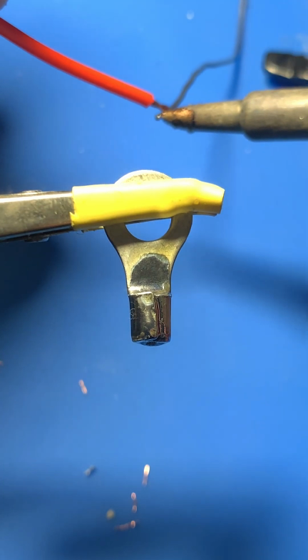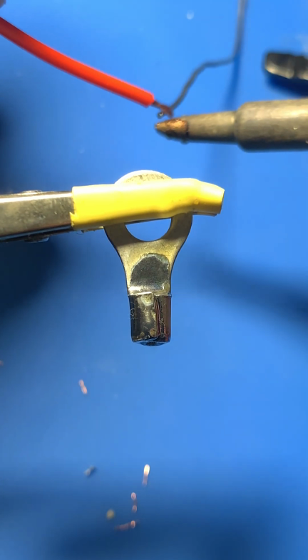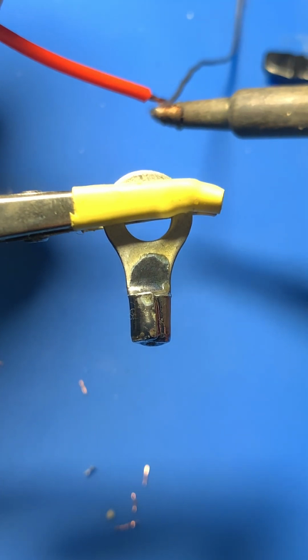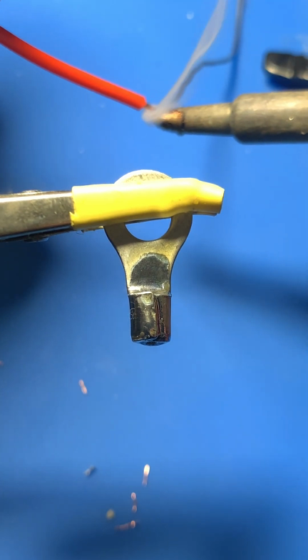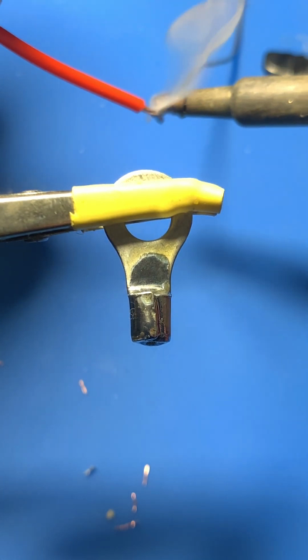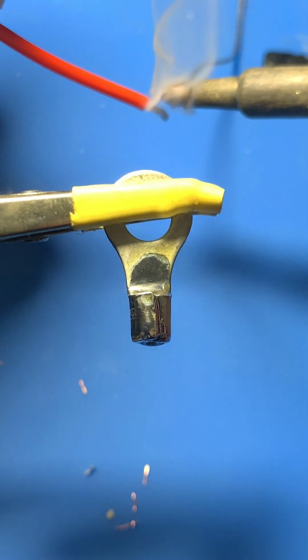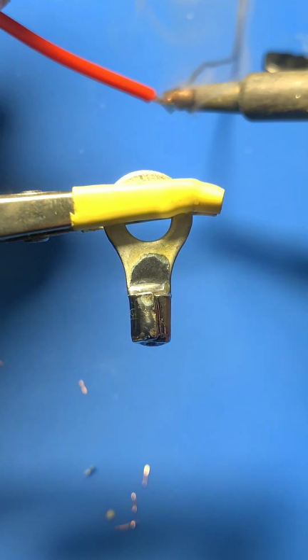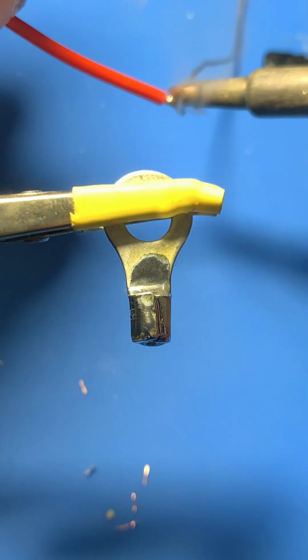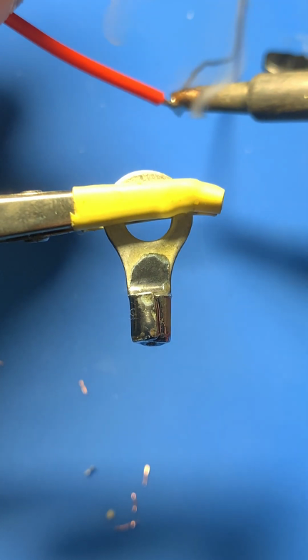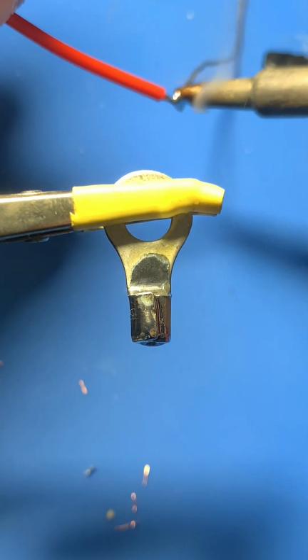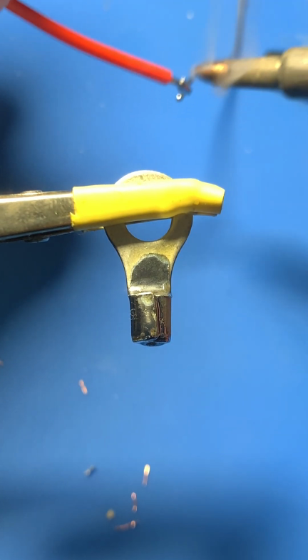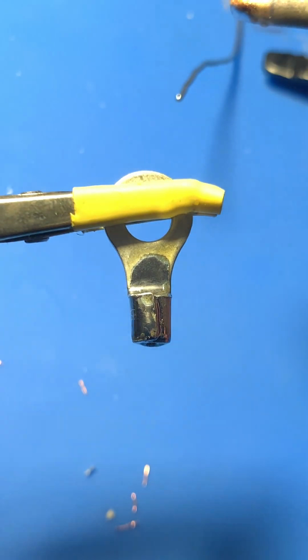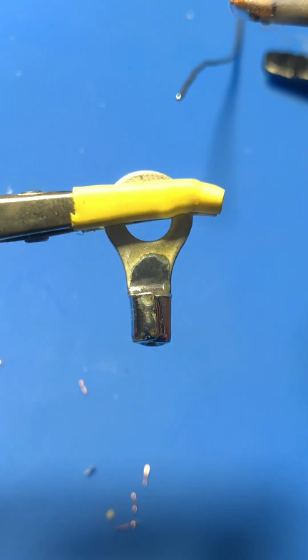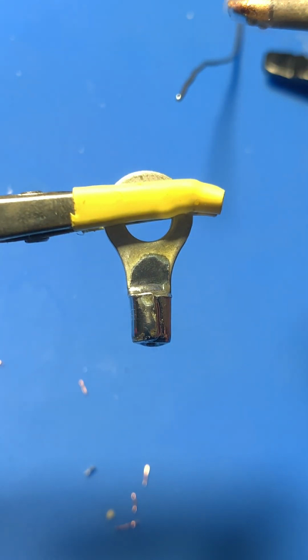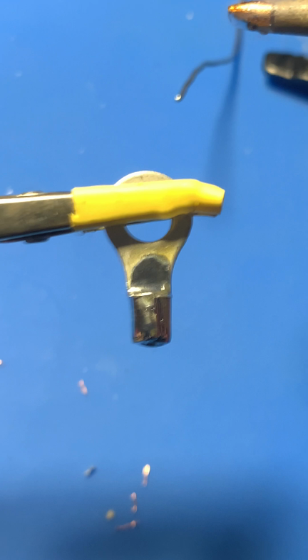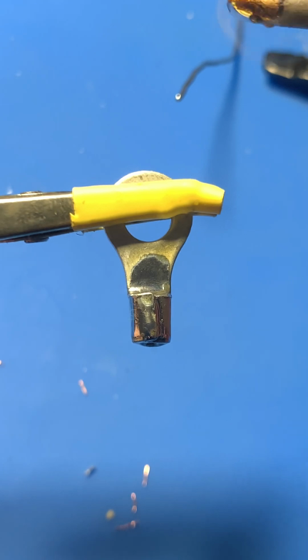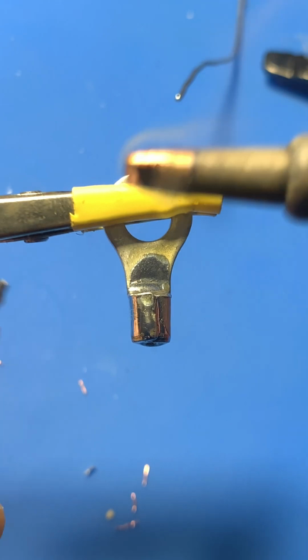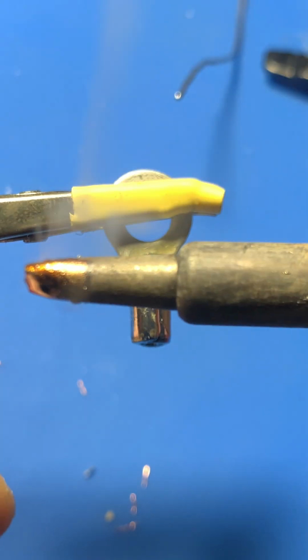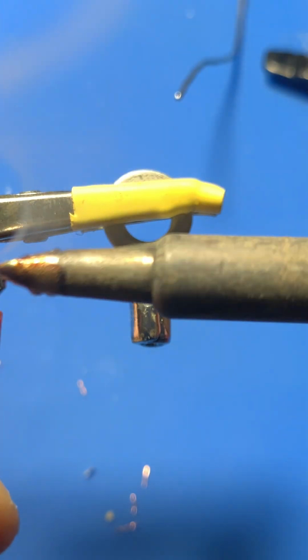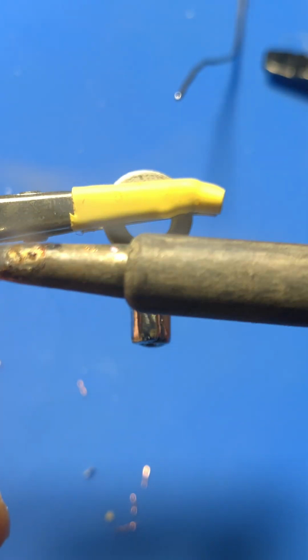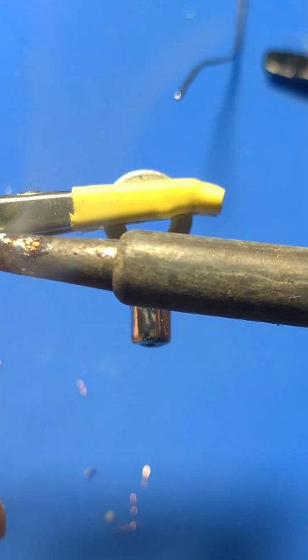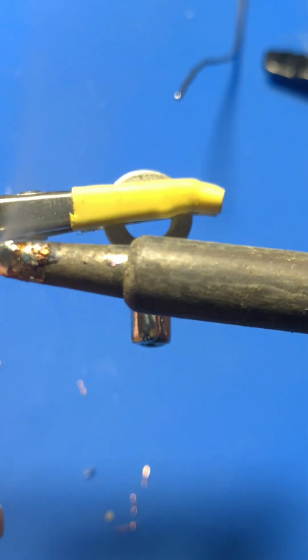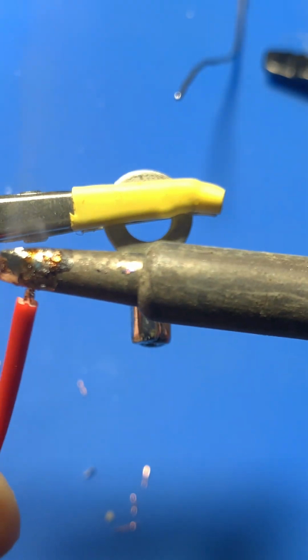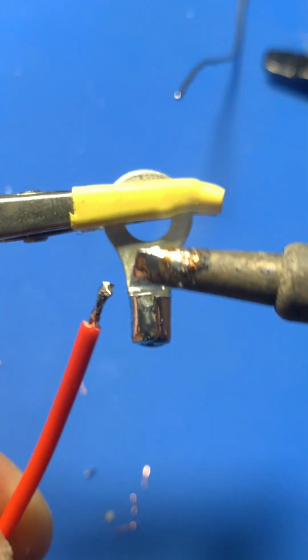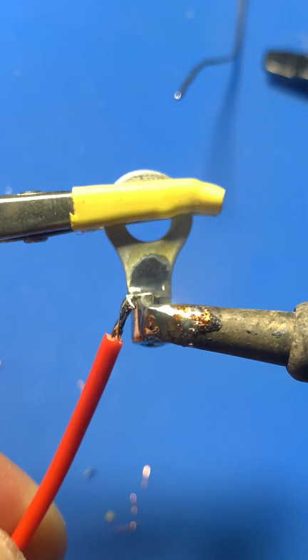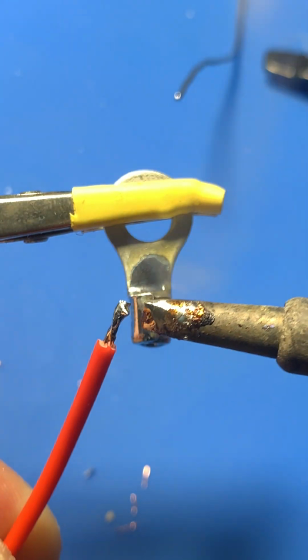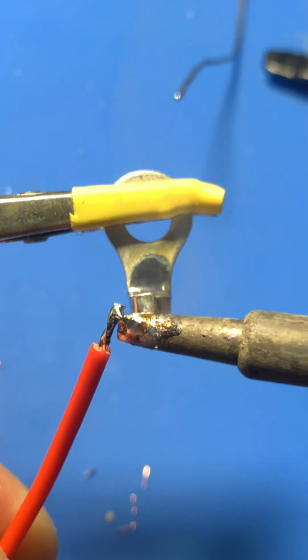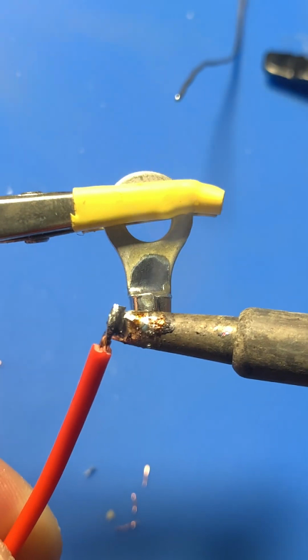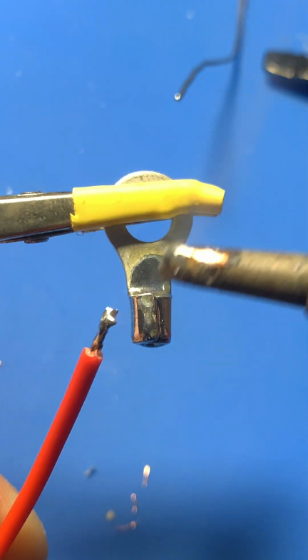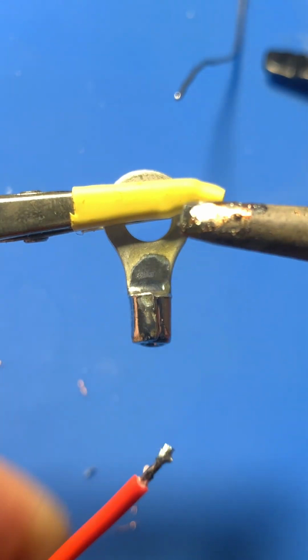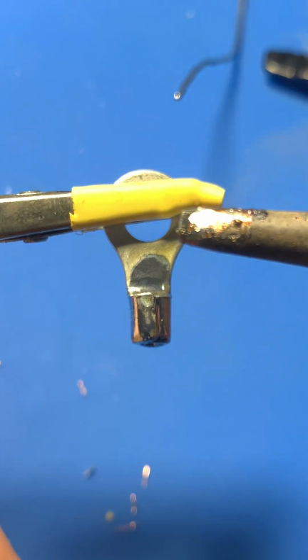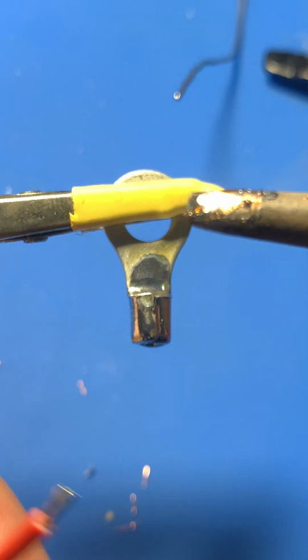Tin the balance wire as well, ensuring it's fully coated with solder. Then heat the contact and carefully insert the wire into it. This forms a secure and durable connection.